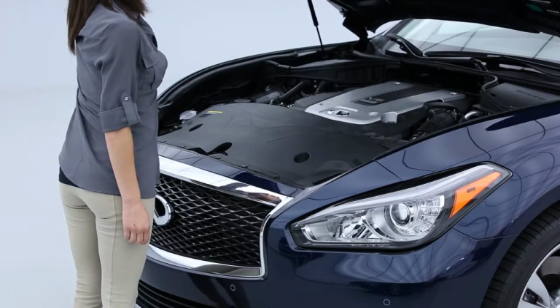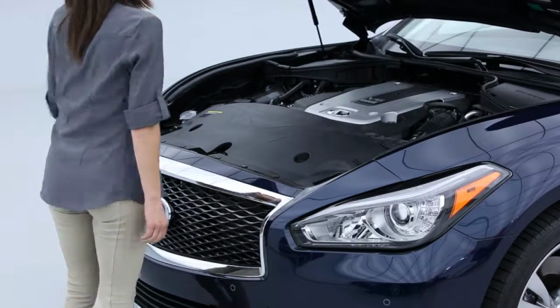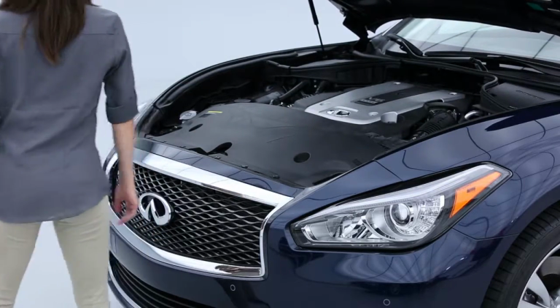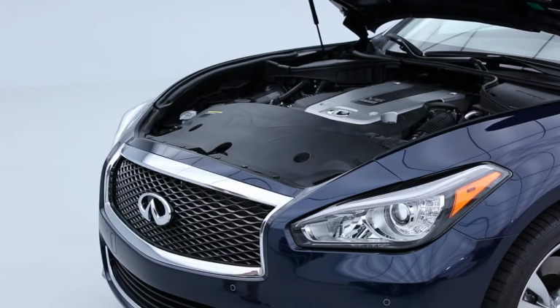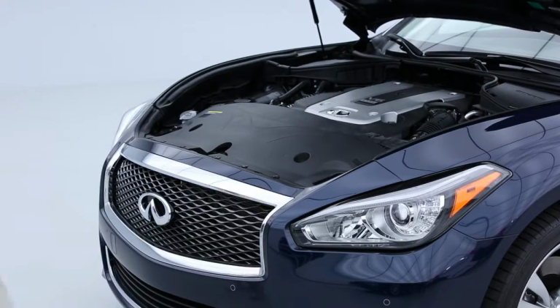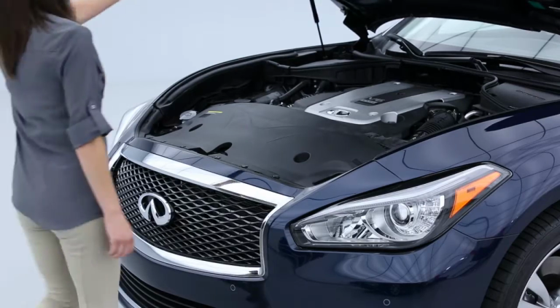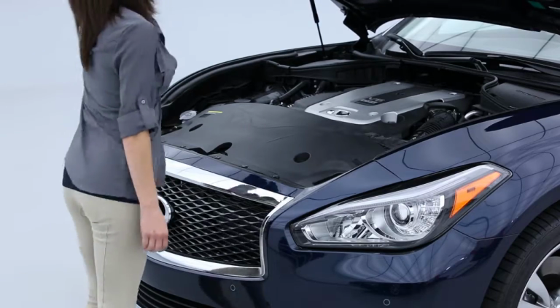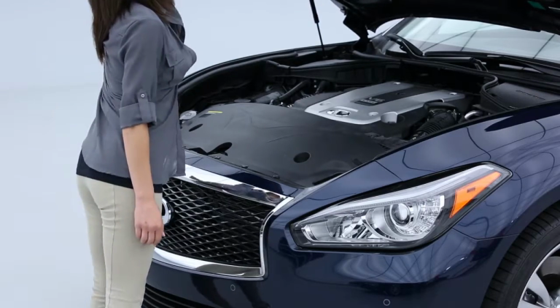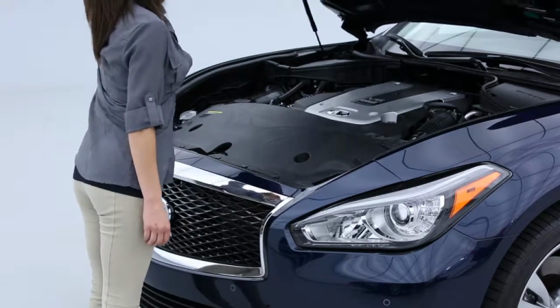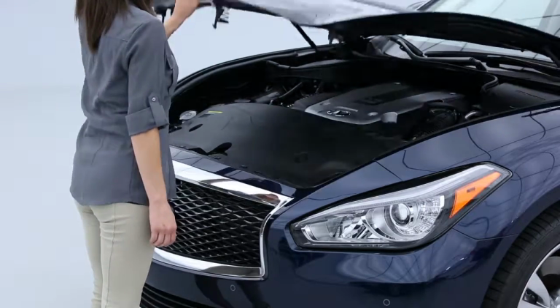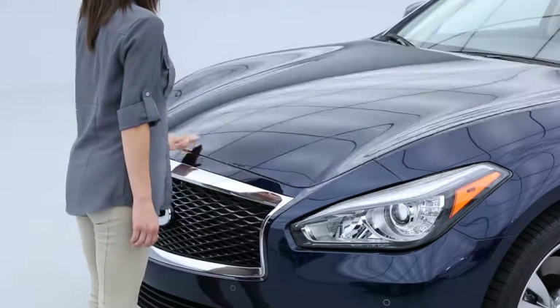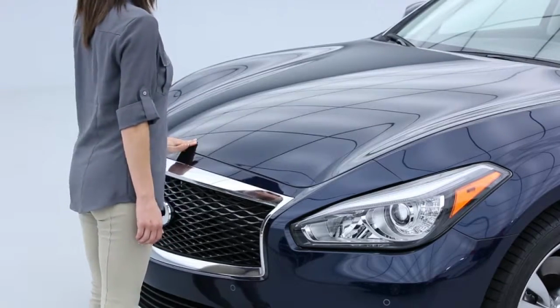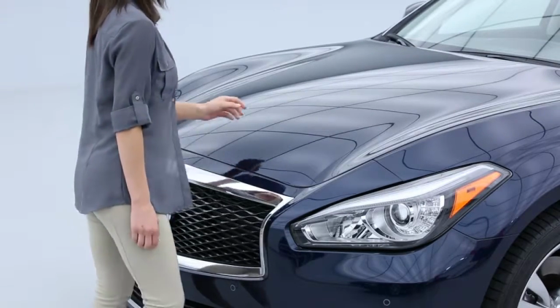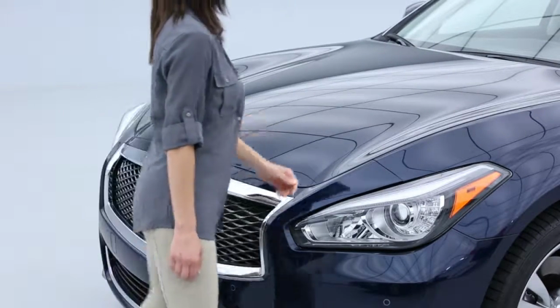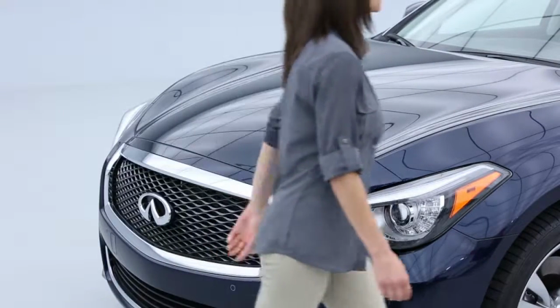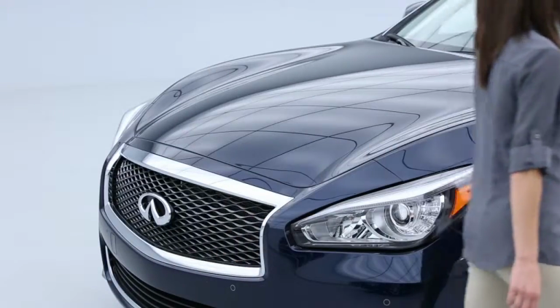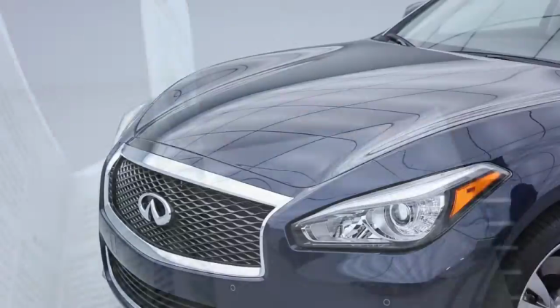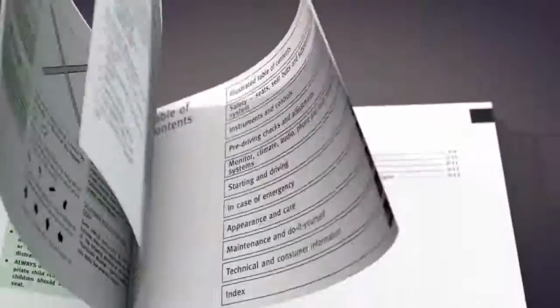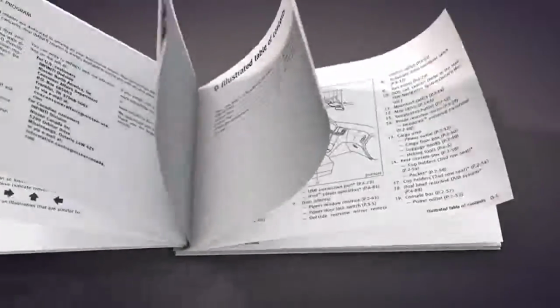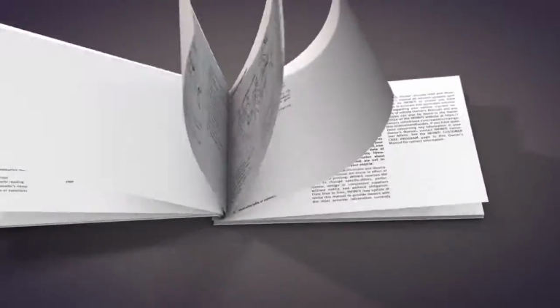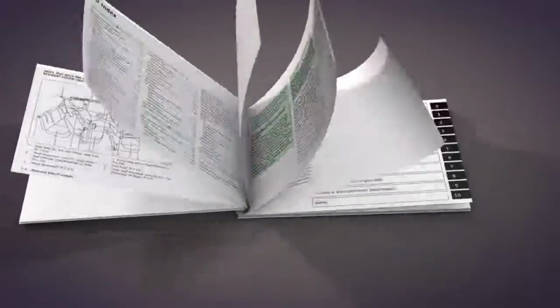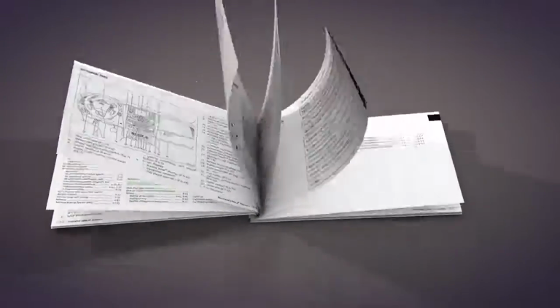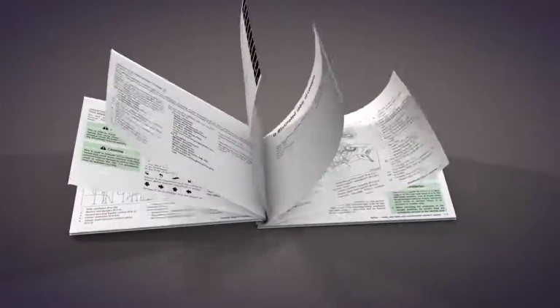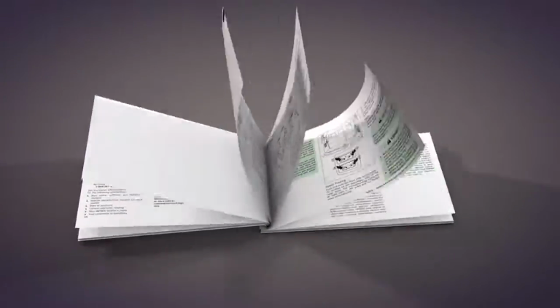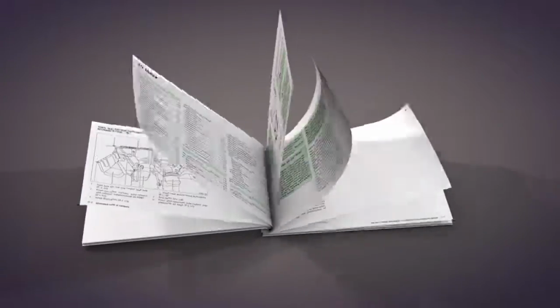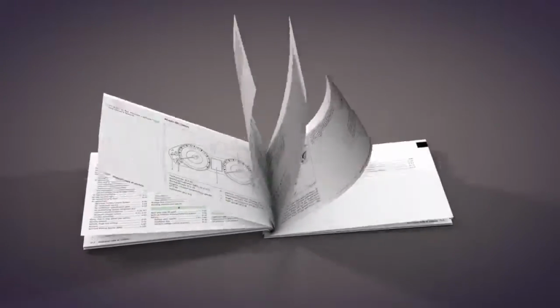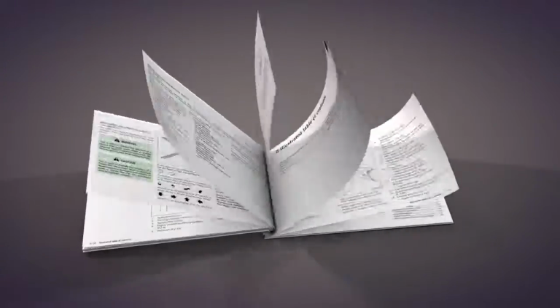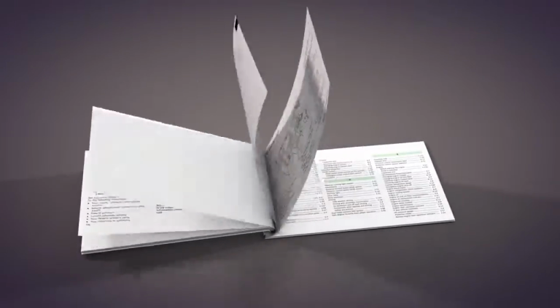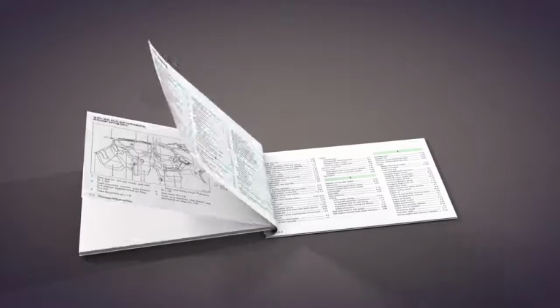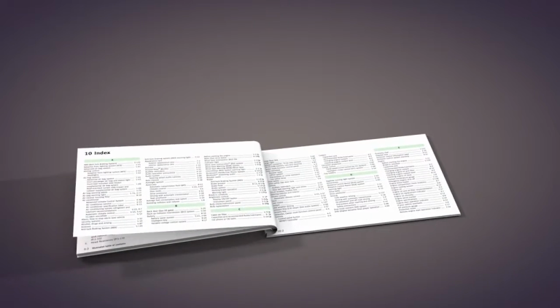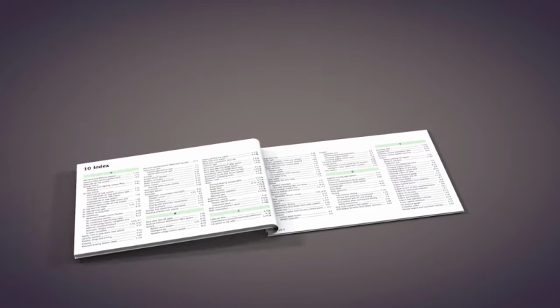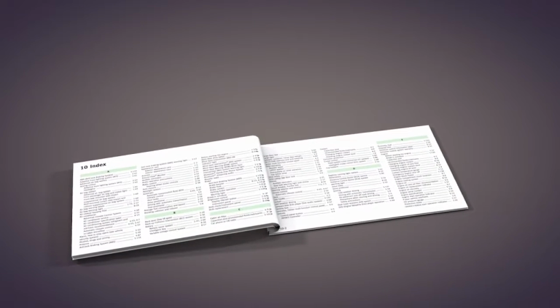To close the hood, slowly lower it until it nears the latch, then push the hood down to lock it securely into place. Please see your Owner's Manual for important safety information, system limitations, and additional operating information.